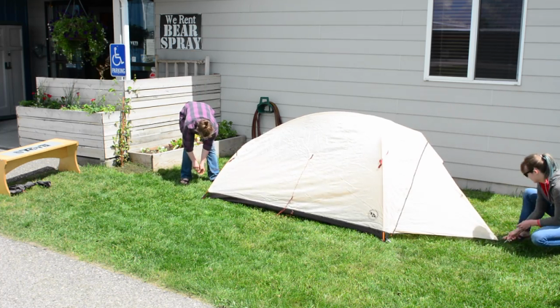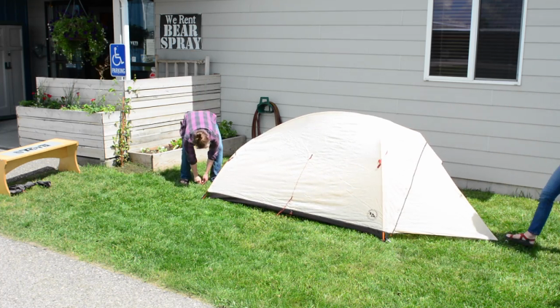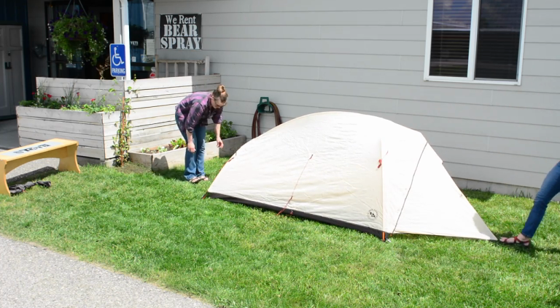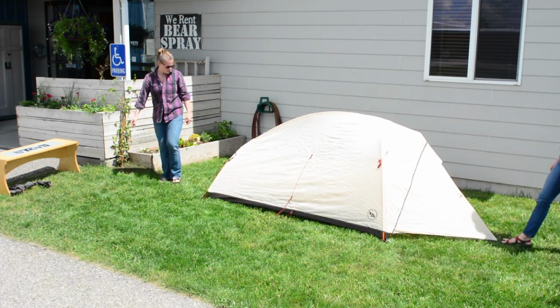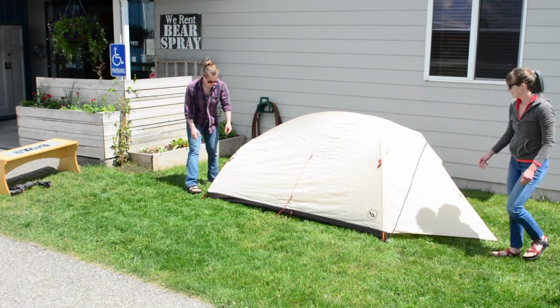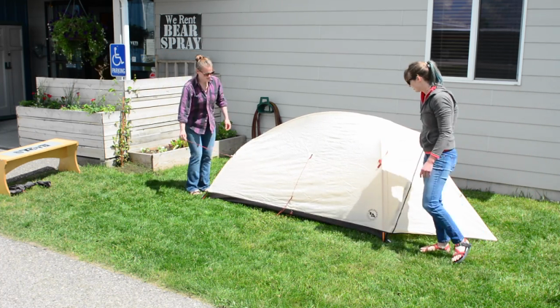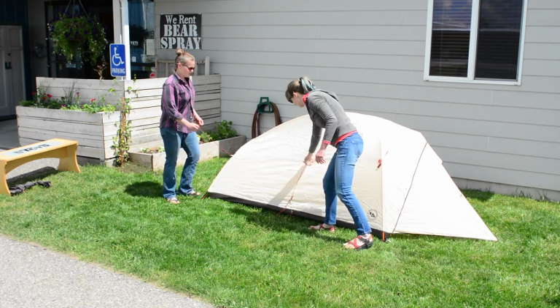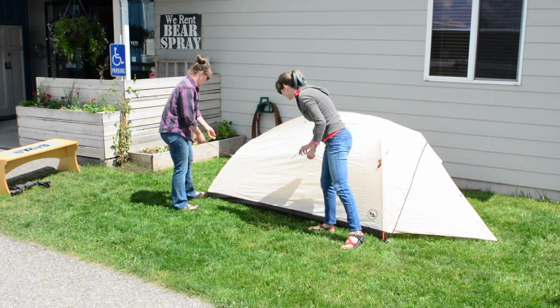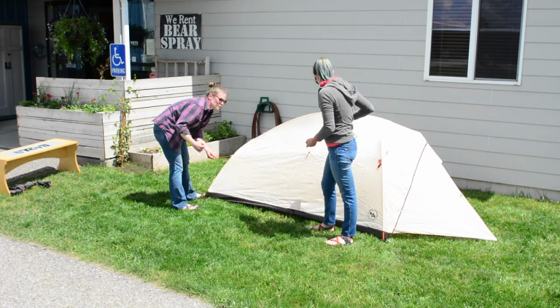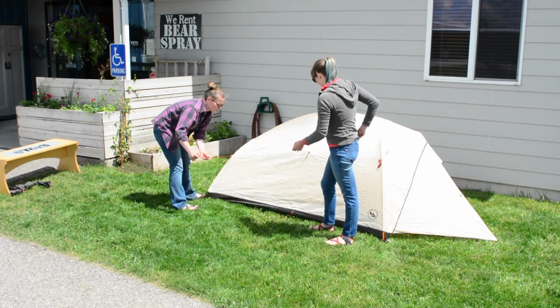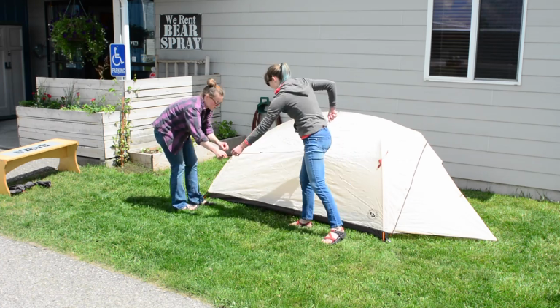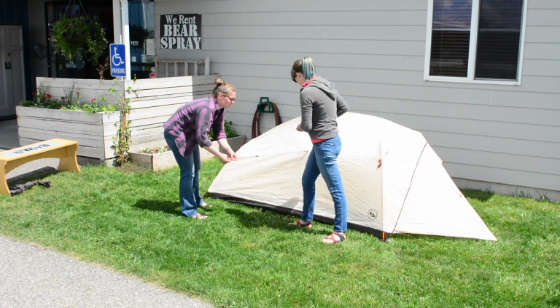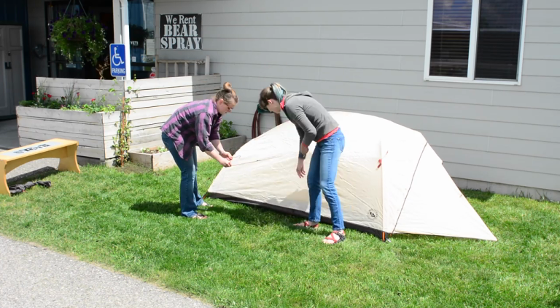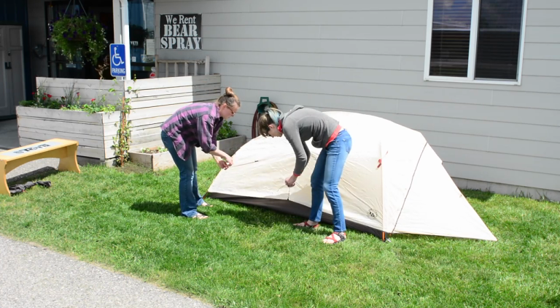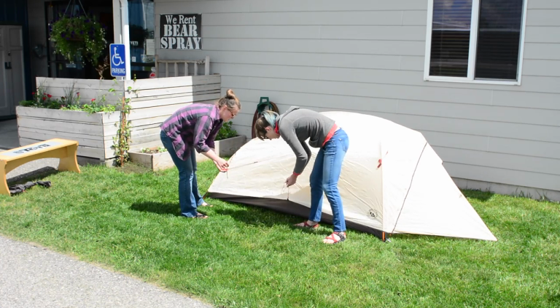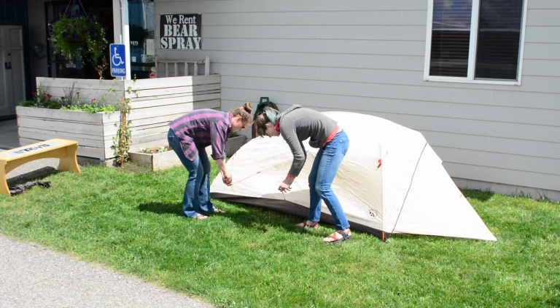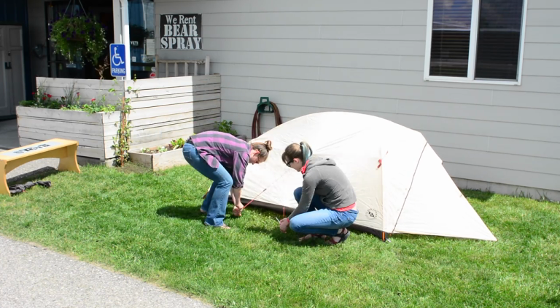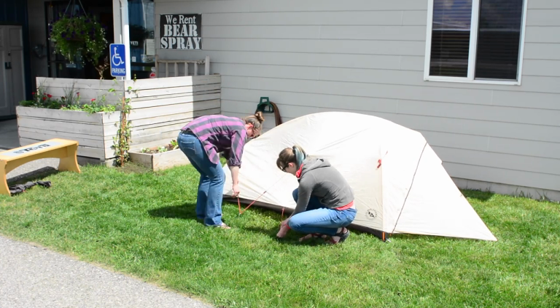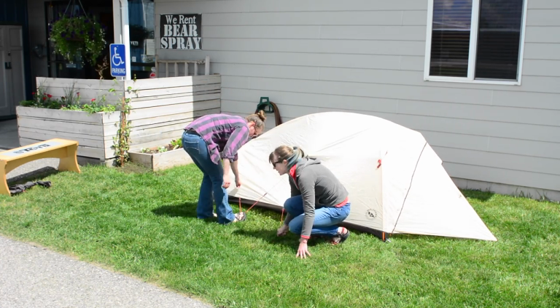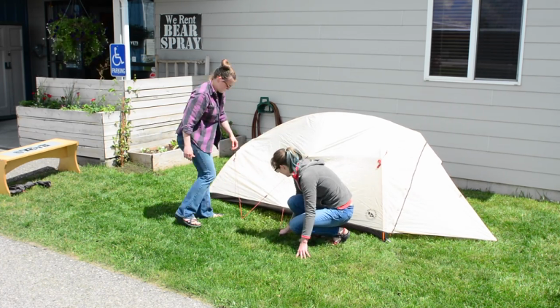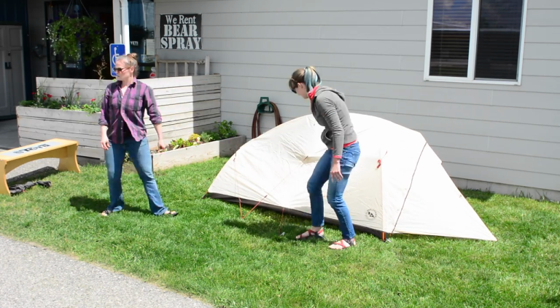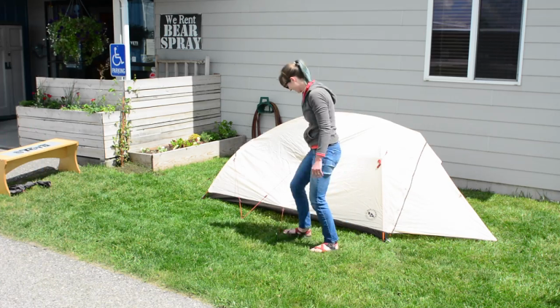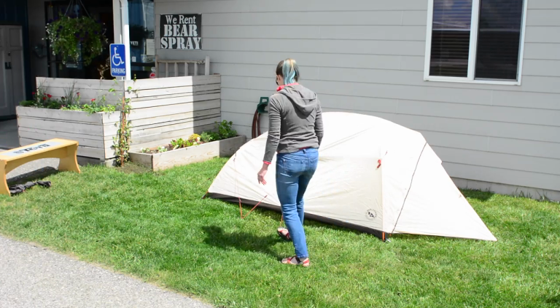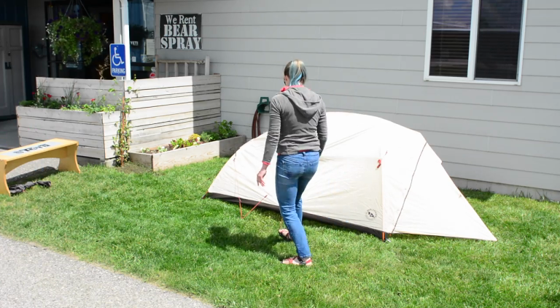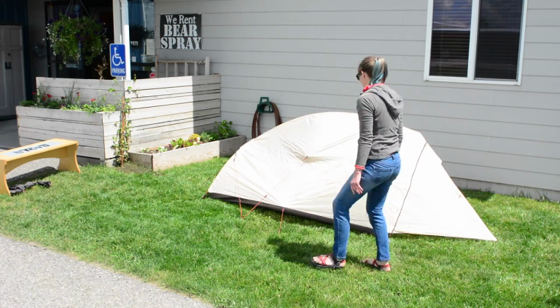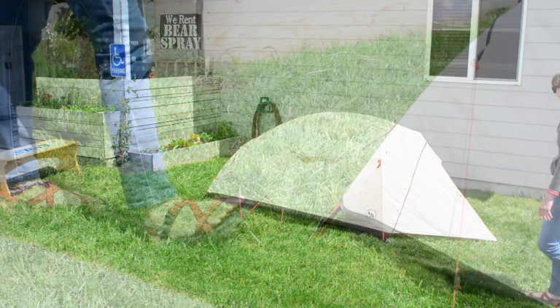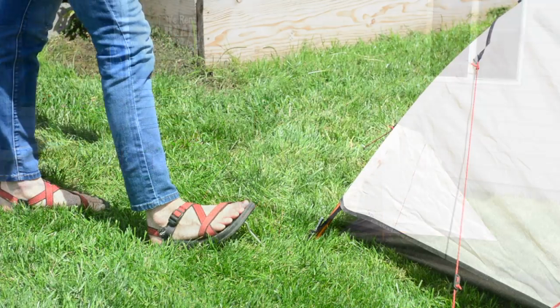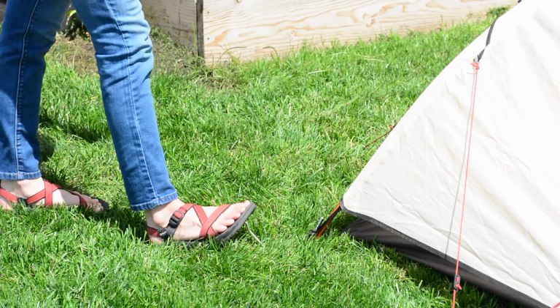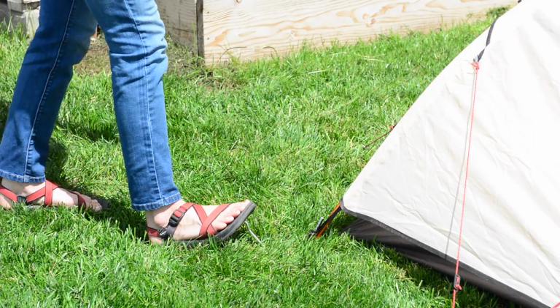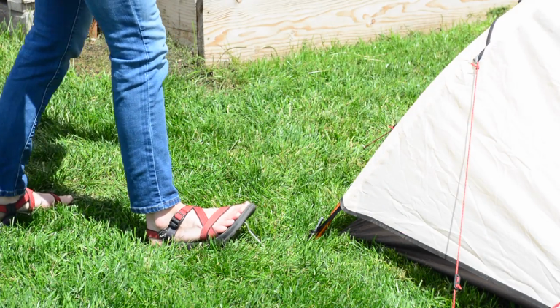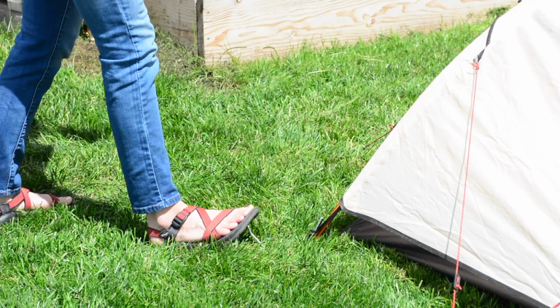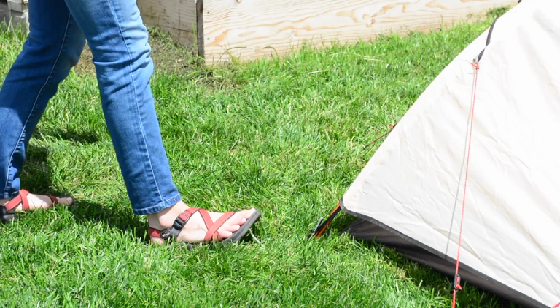Stake out the vestibule and stake out all guy lines. Use your foot to assist in pressing in the stakes.